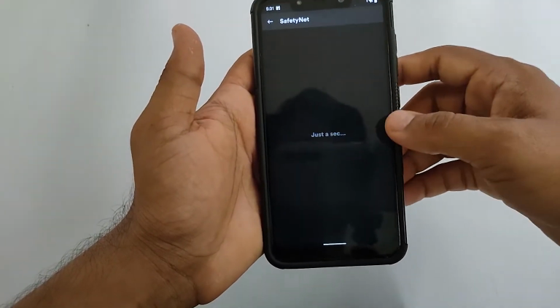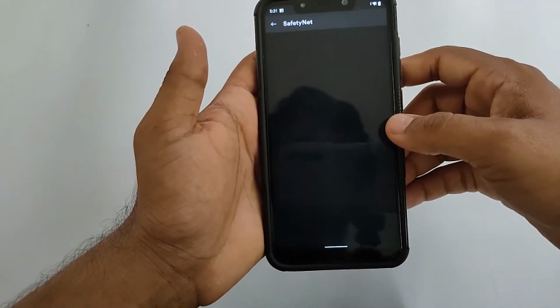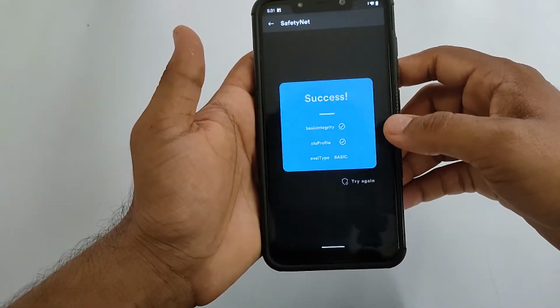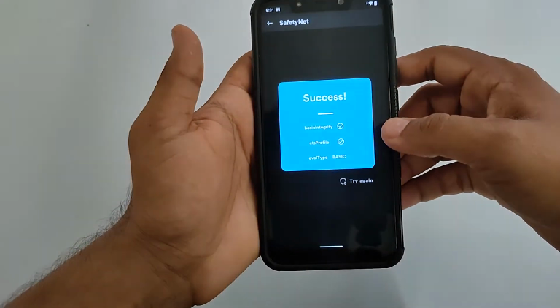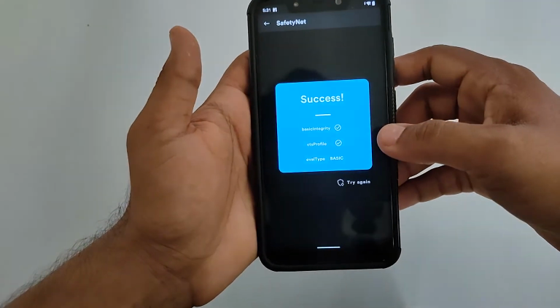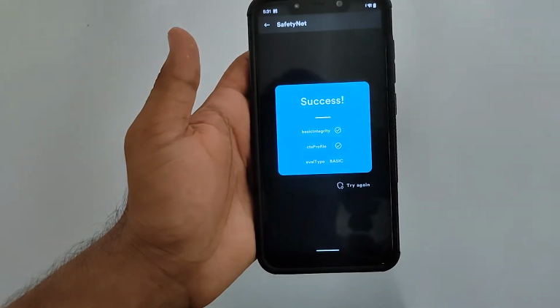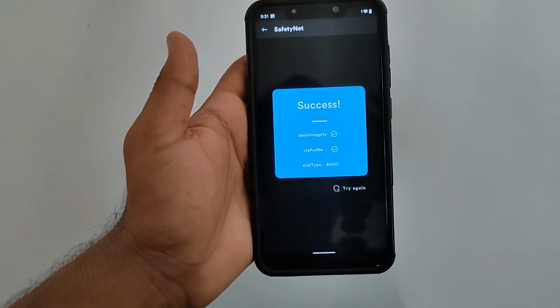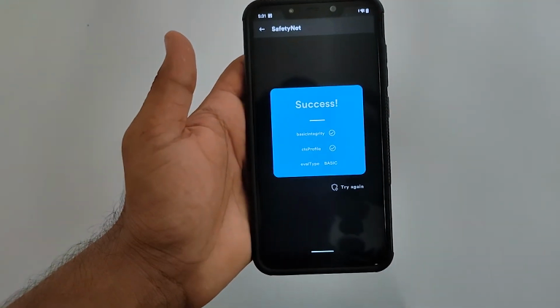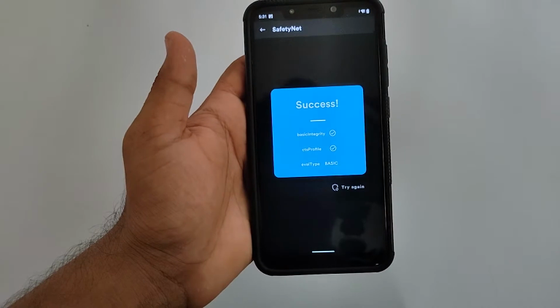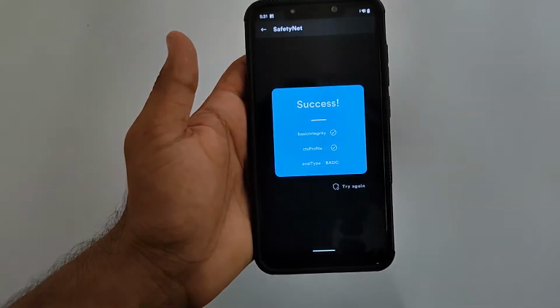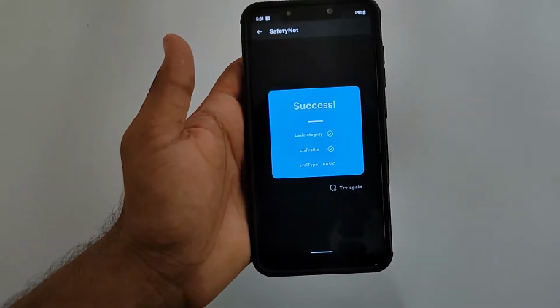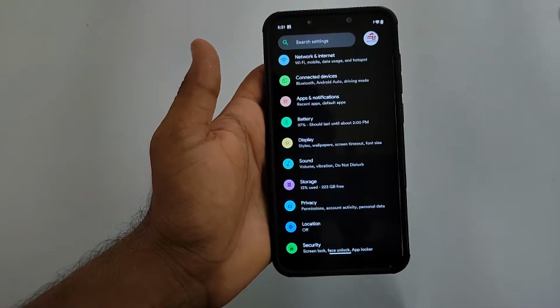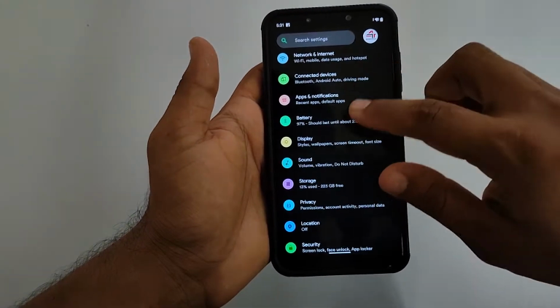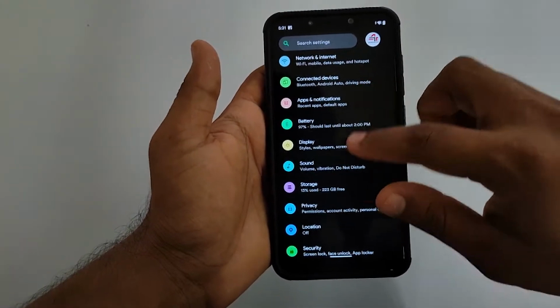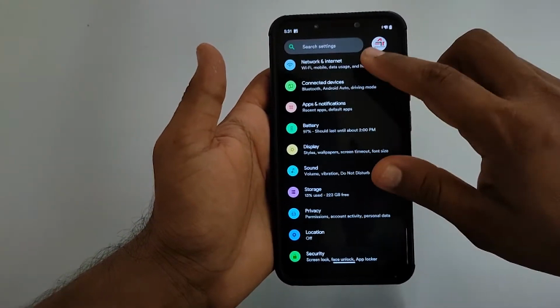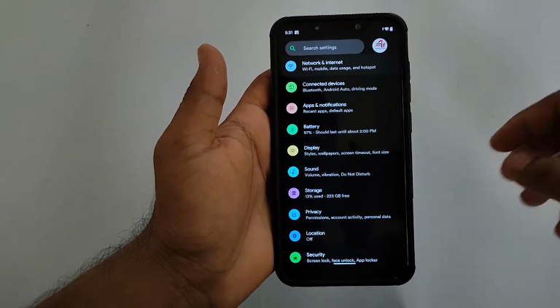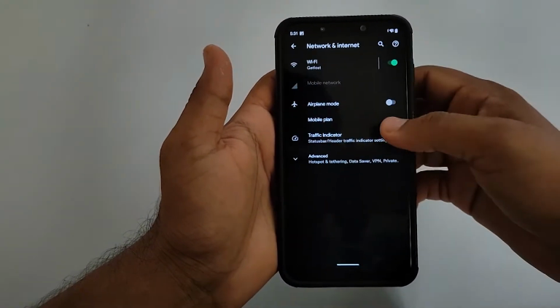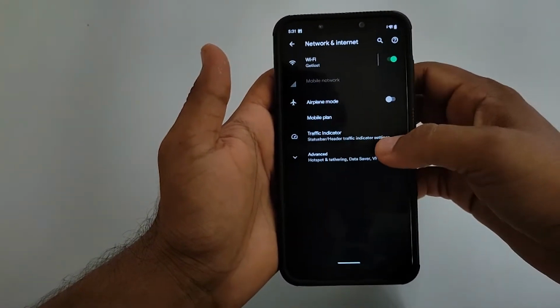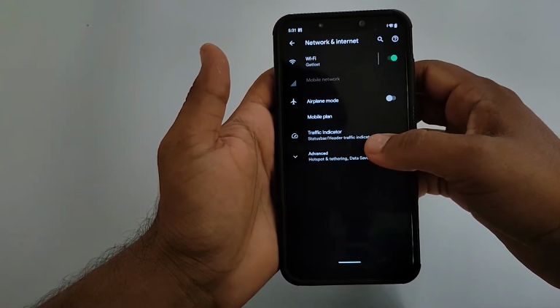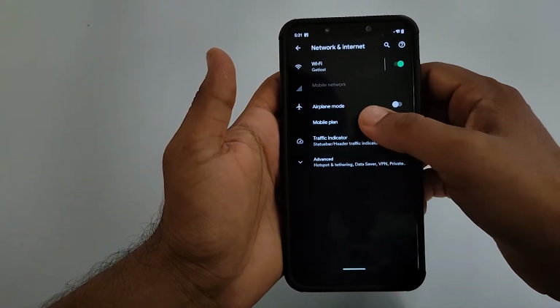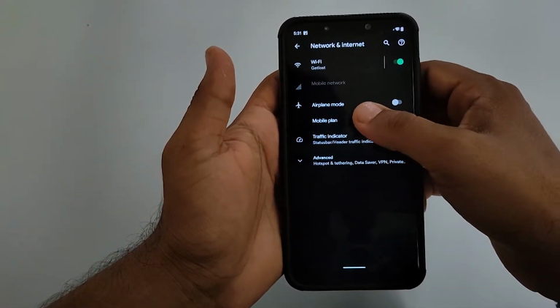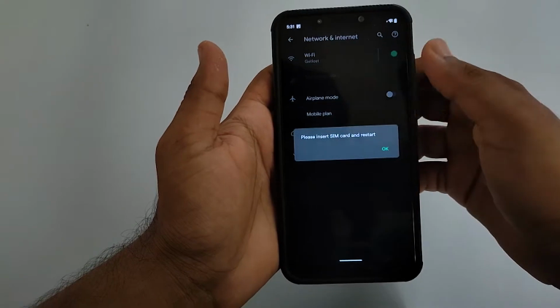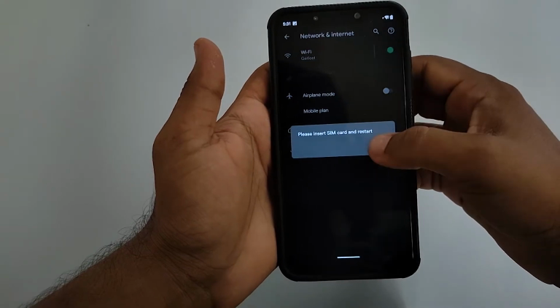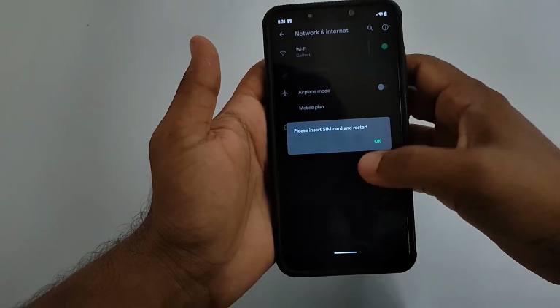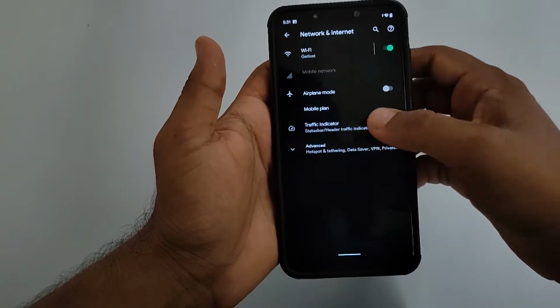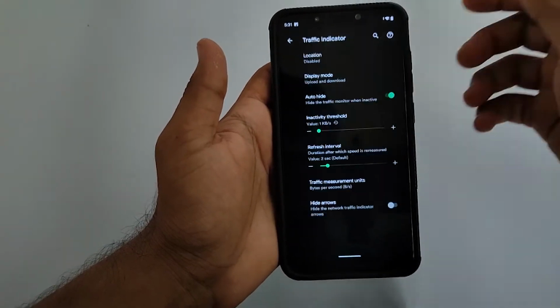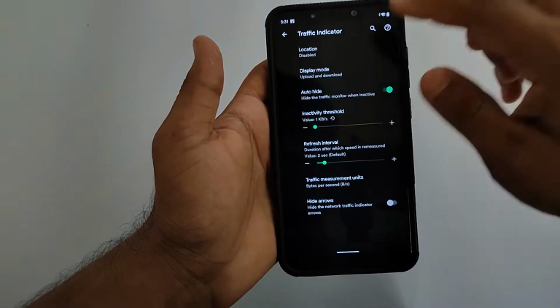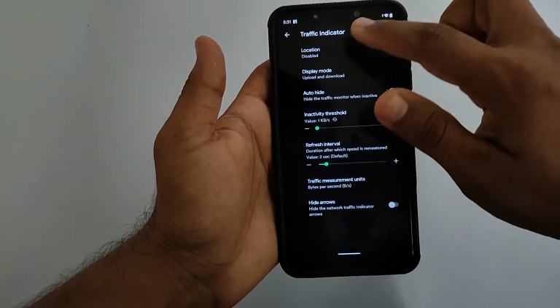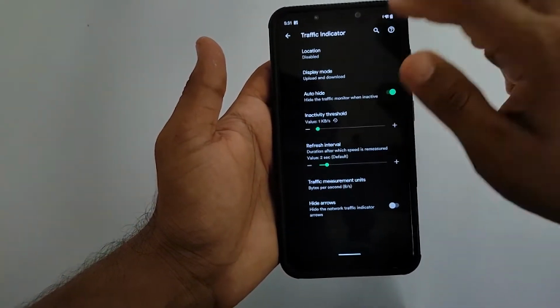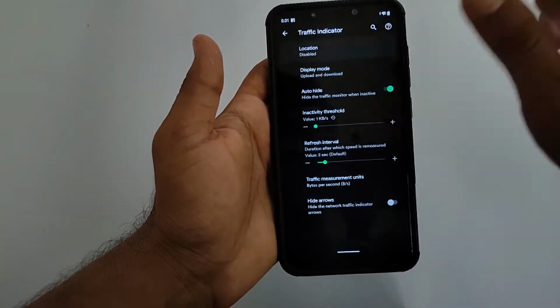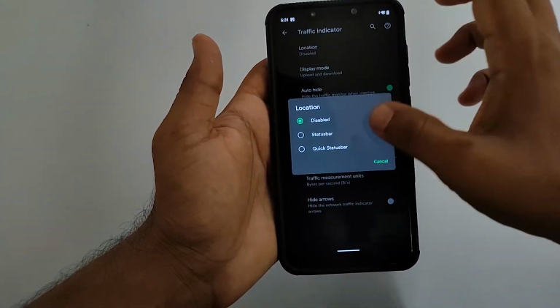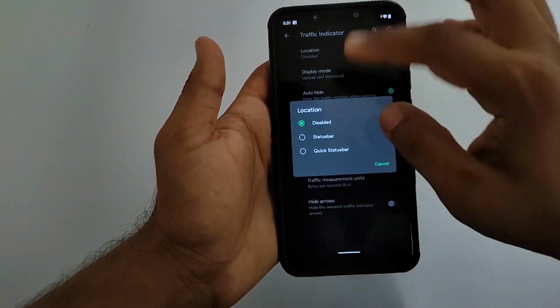So you won't be facing any issues with banking applications. In Settings, the search option gives the feel of Android 12 by placing the profile picture on the side.